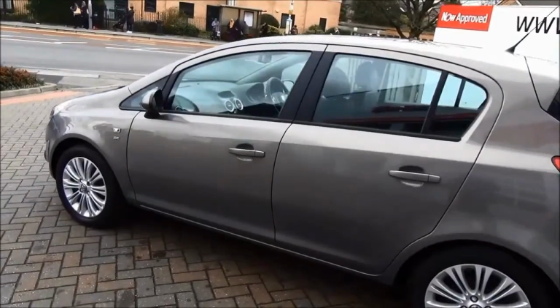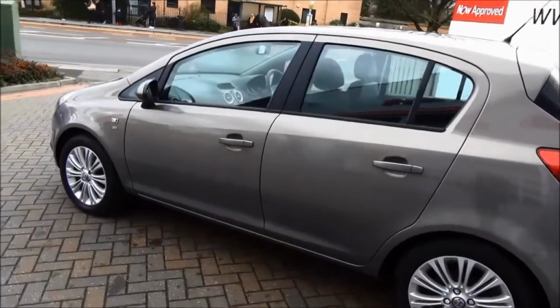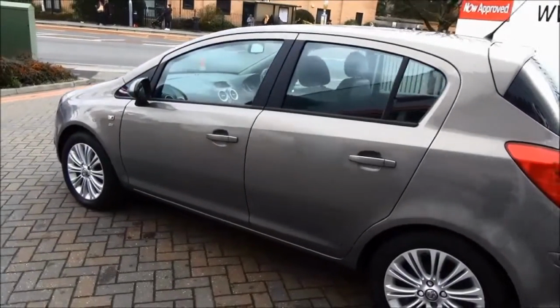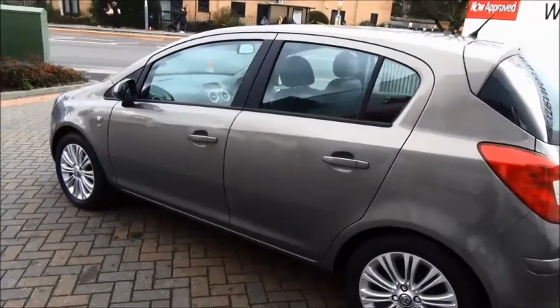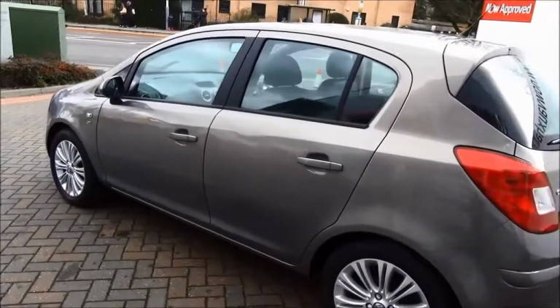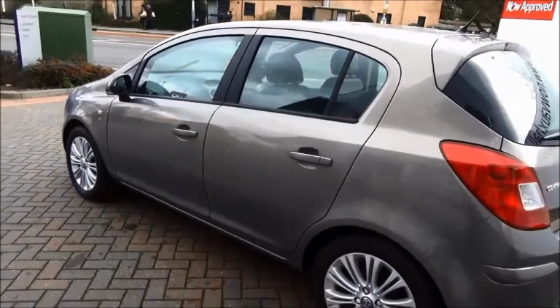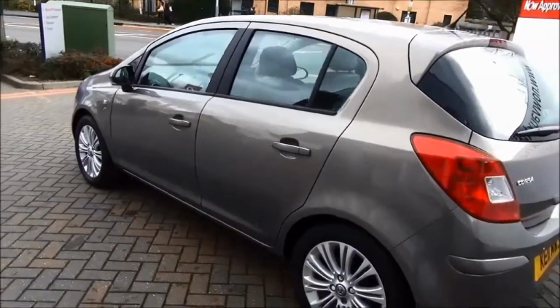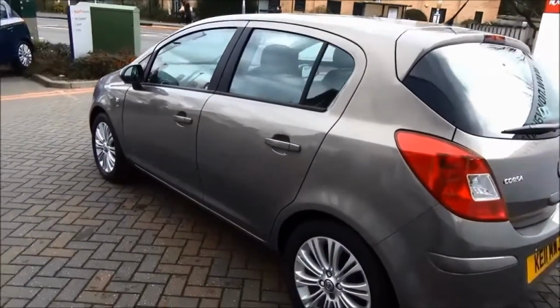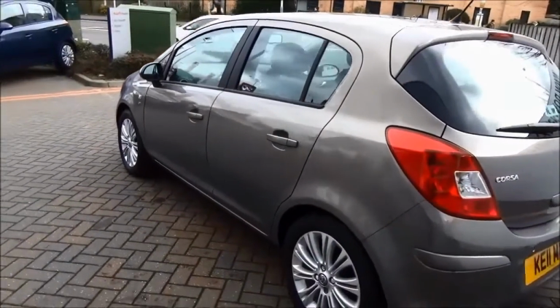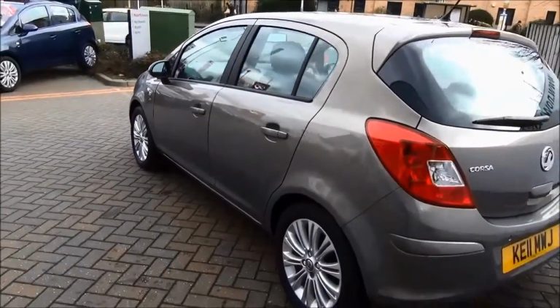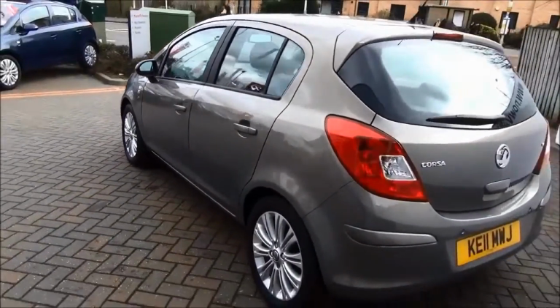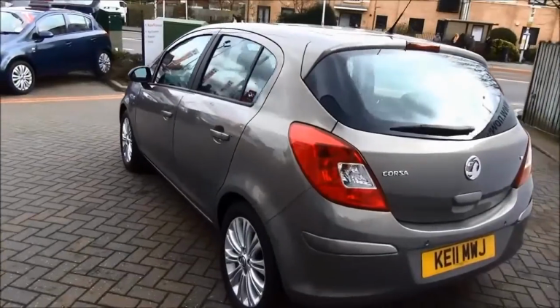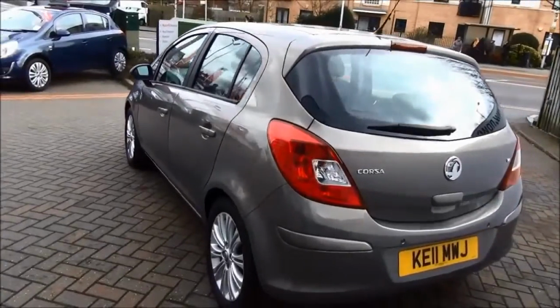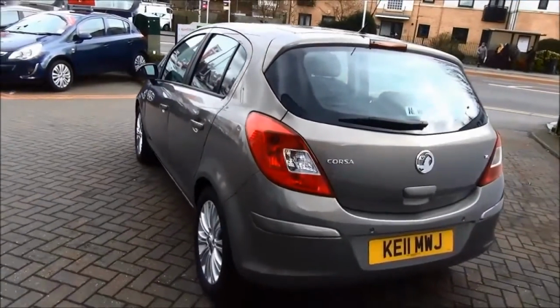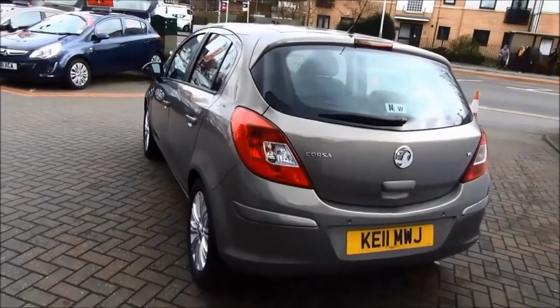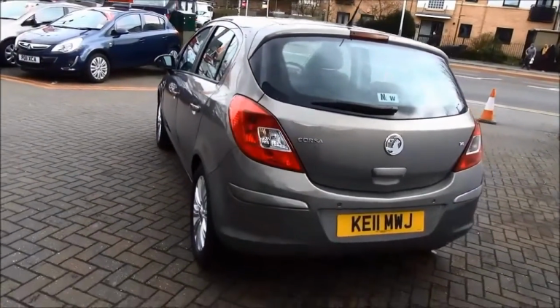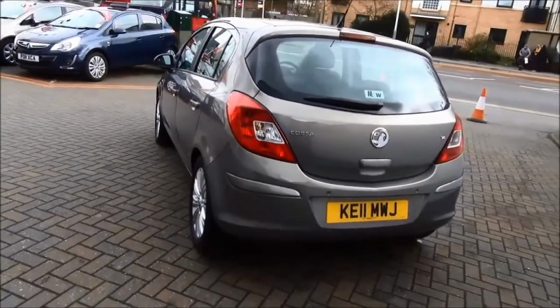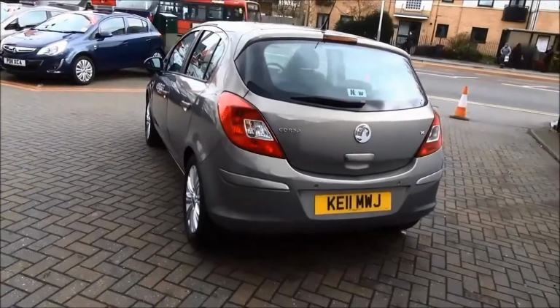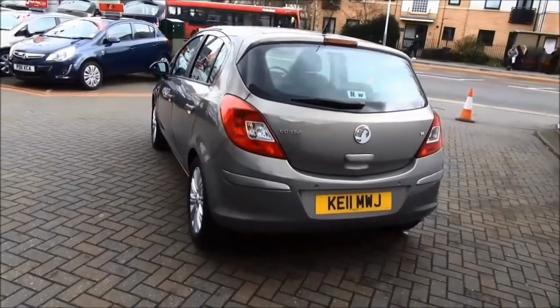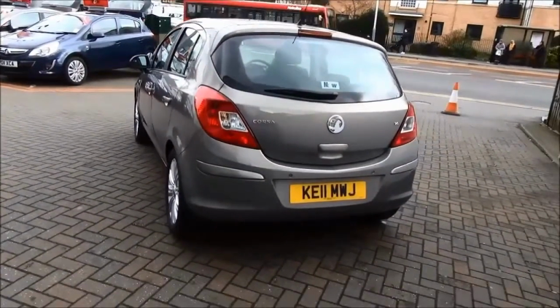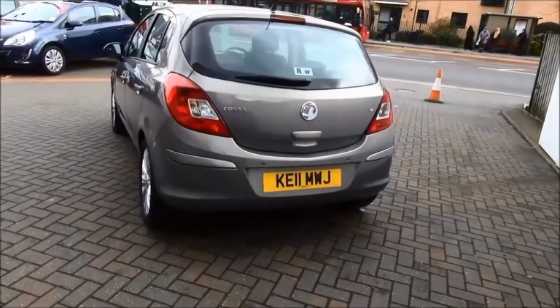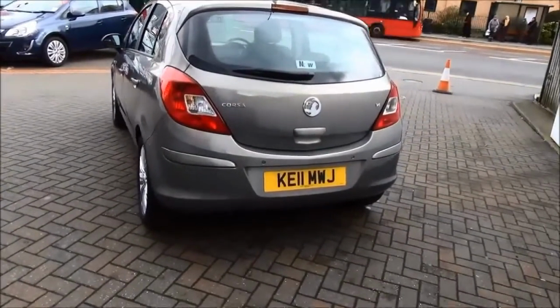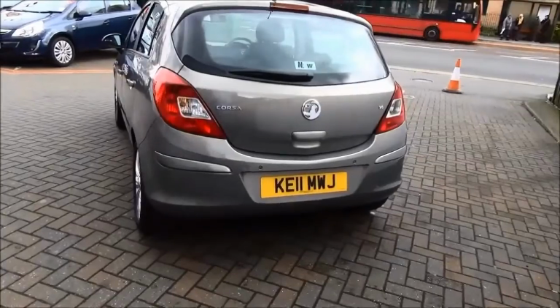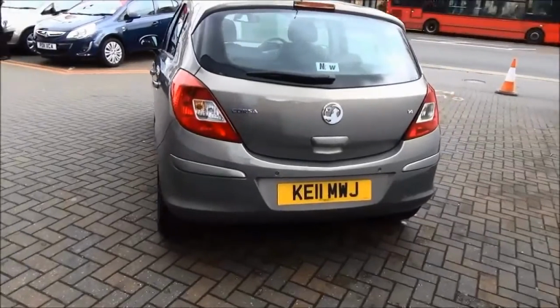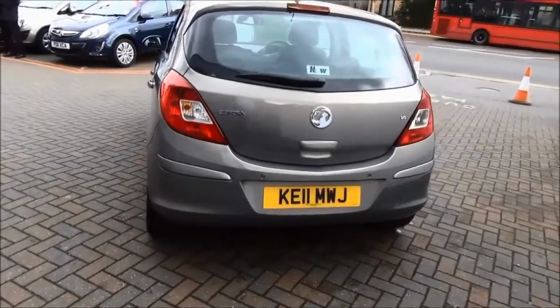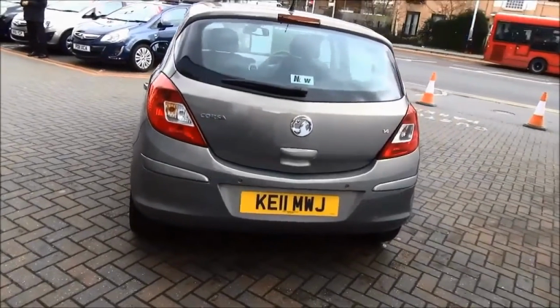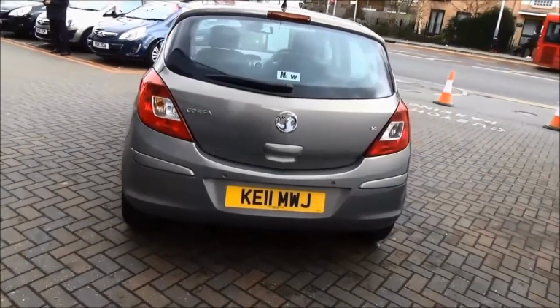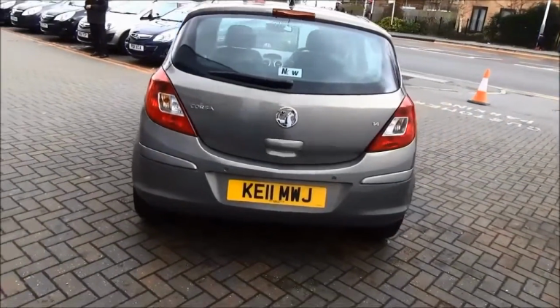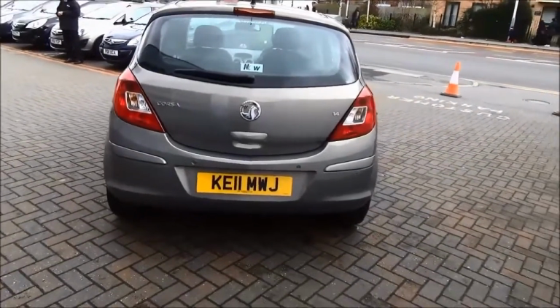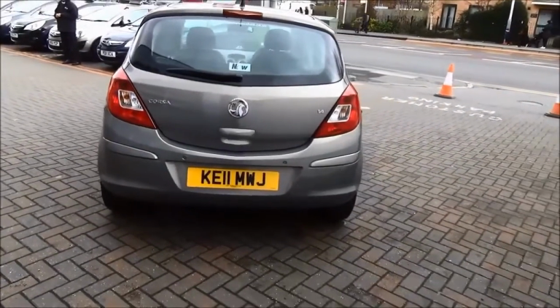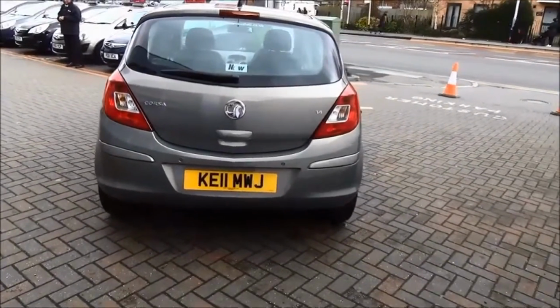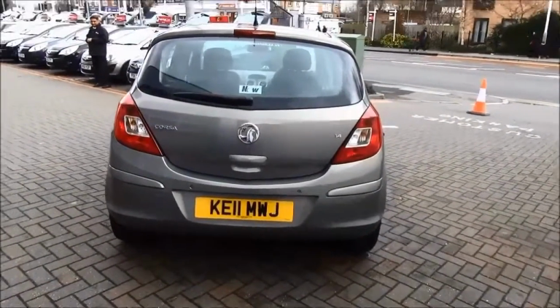Colour-keyed door handles come as standard, along with remote central locking and immobiliser. The Corsa SE also comes with a high-level rear brake light and a tailgate wiper.